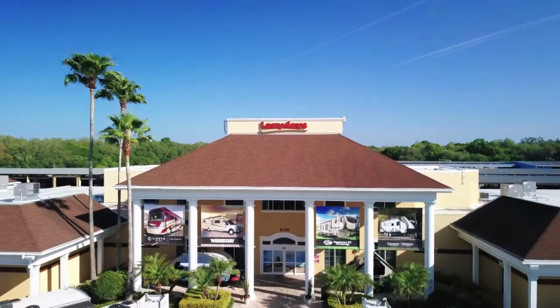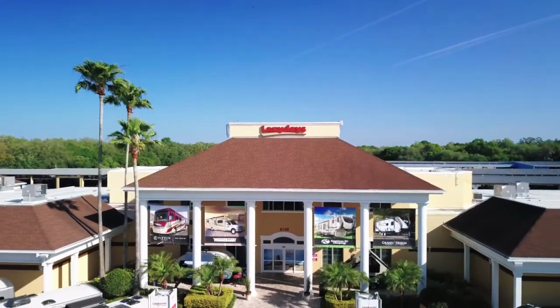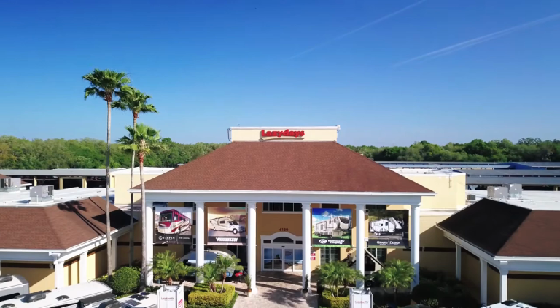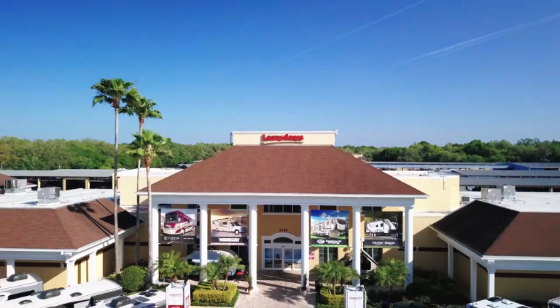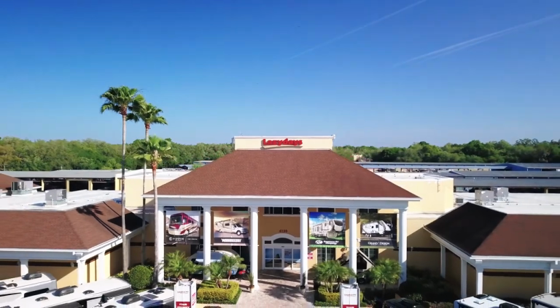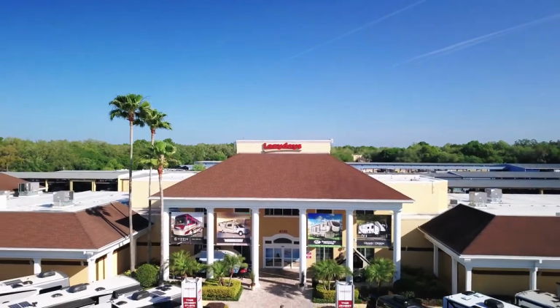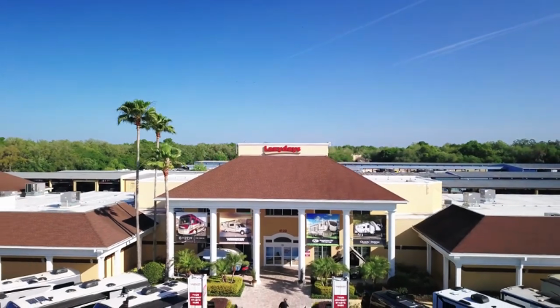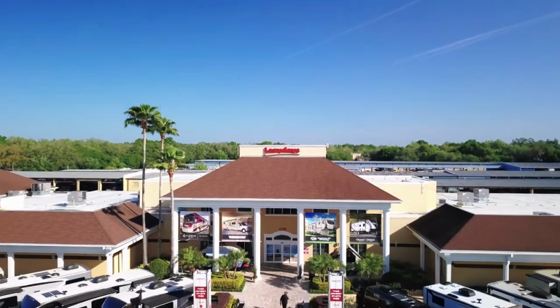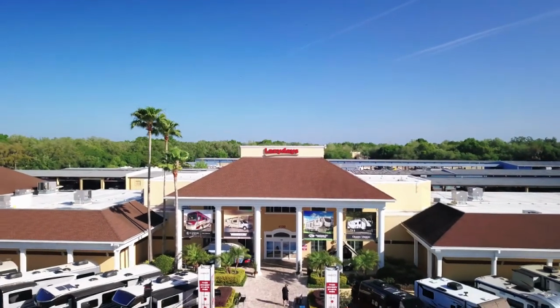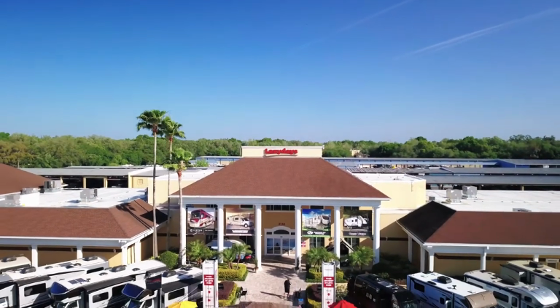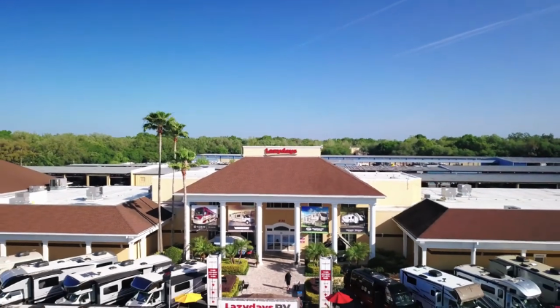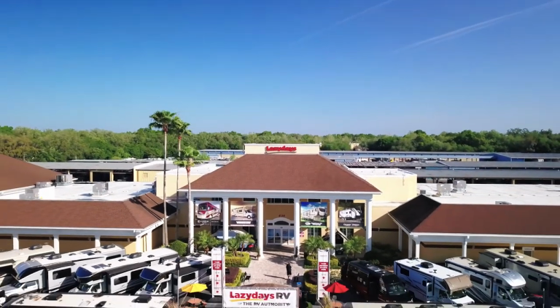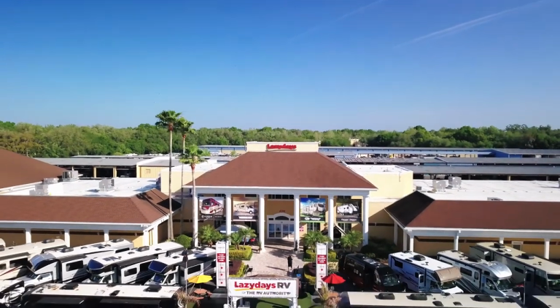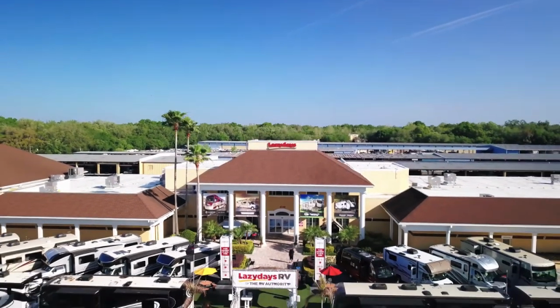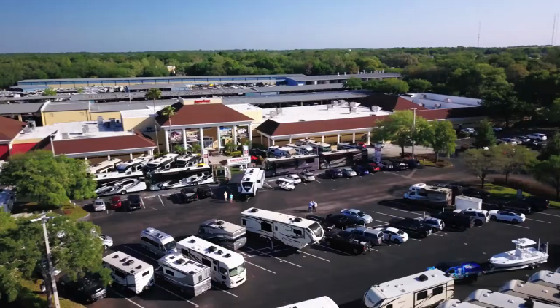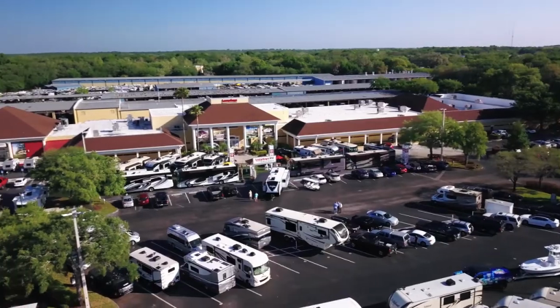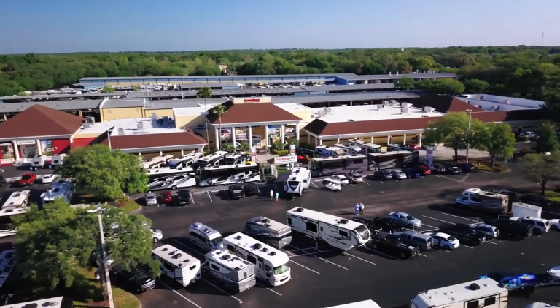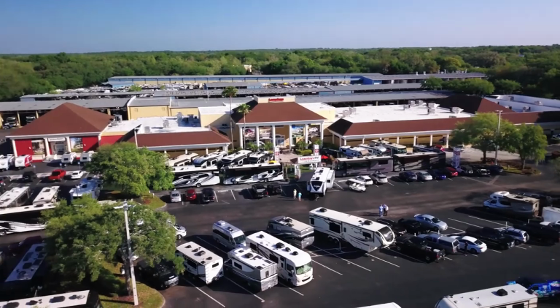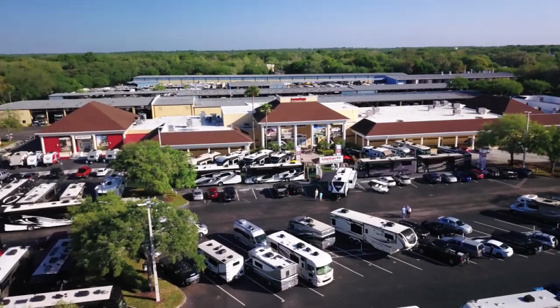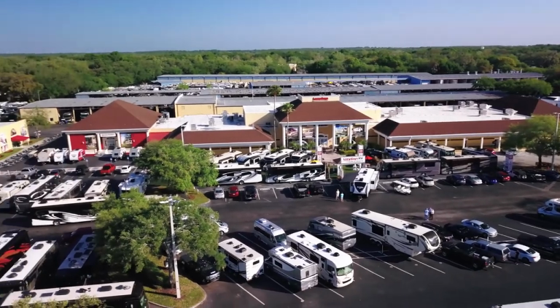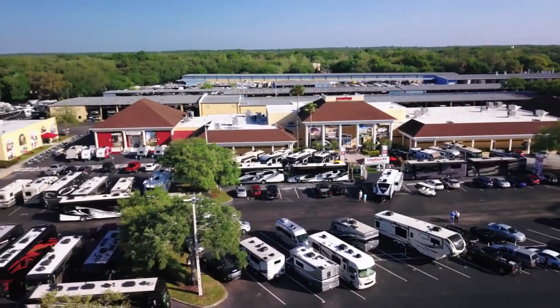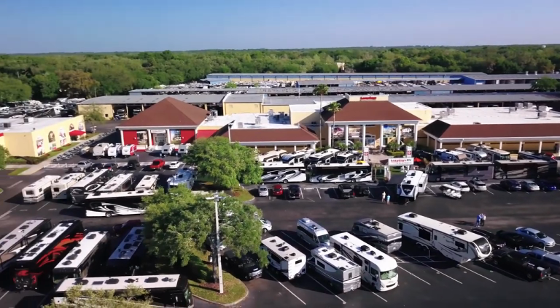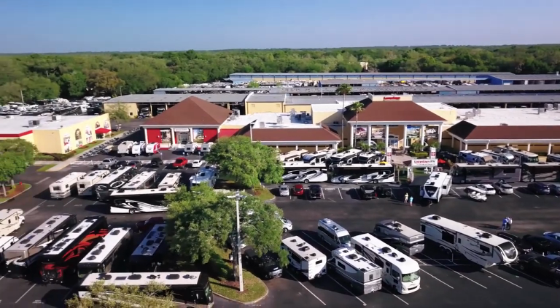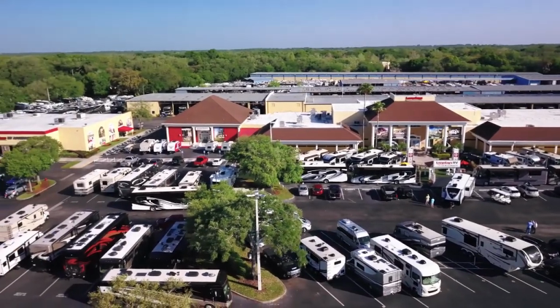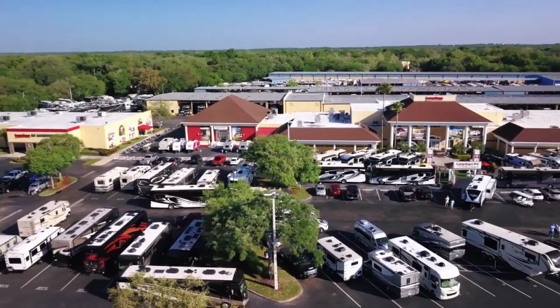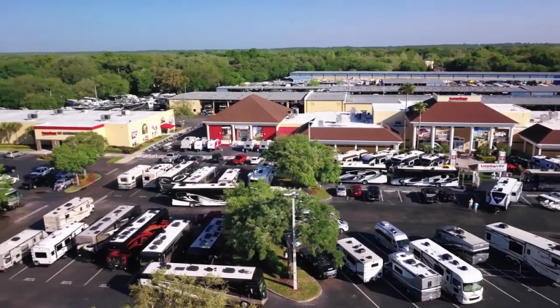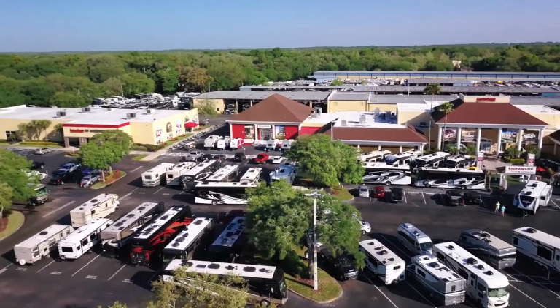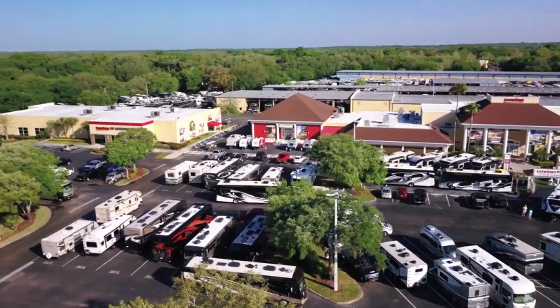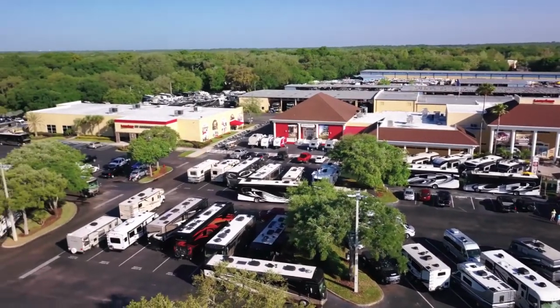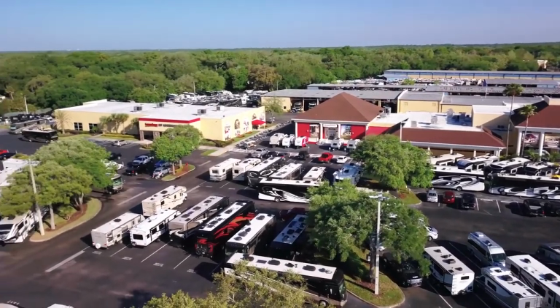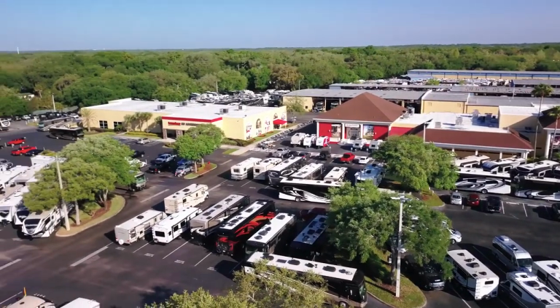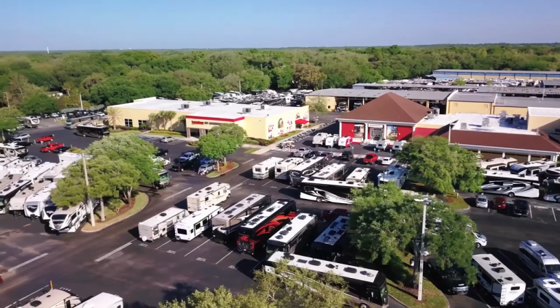They're the largest RV dealer in the world with over 1,500 new and pre-owned RVs on the lot at all times — RVs like you've never seen before. This is where I got my RV, and my experience was second to none.